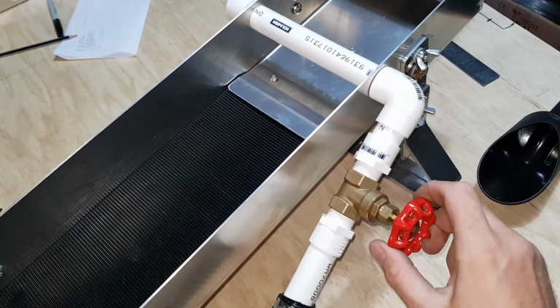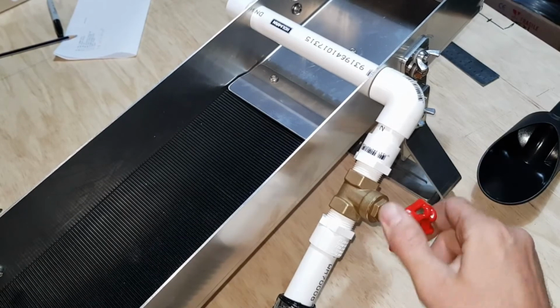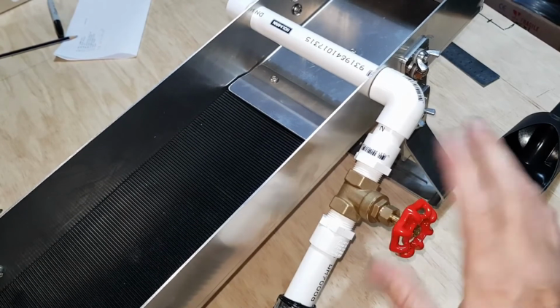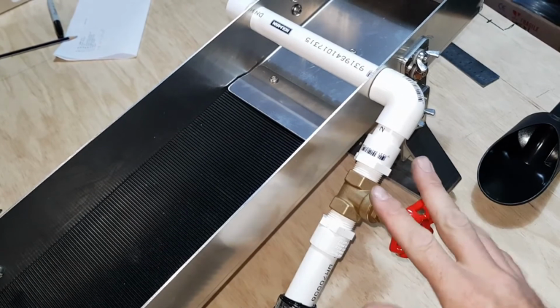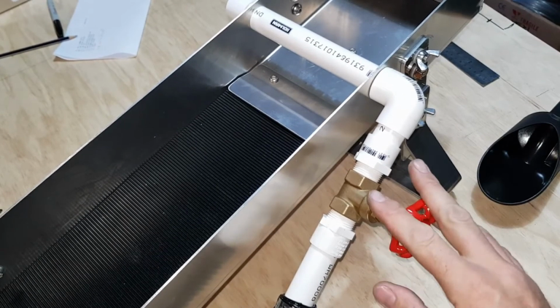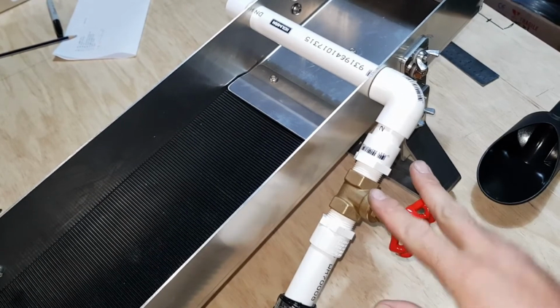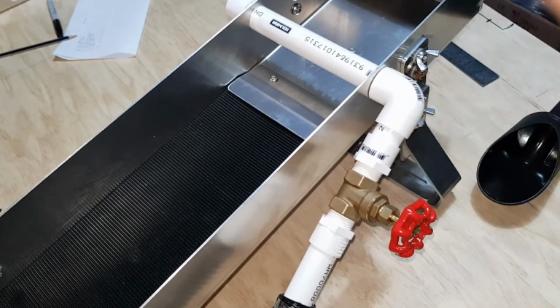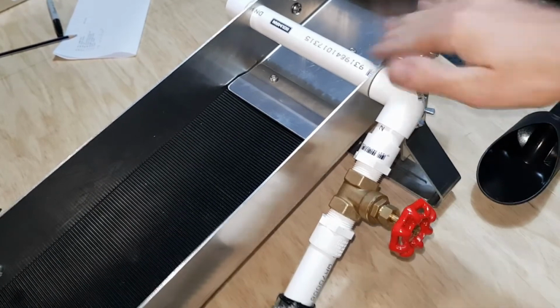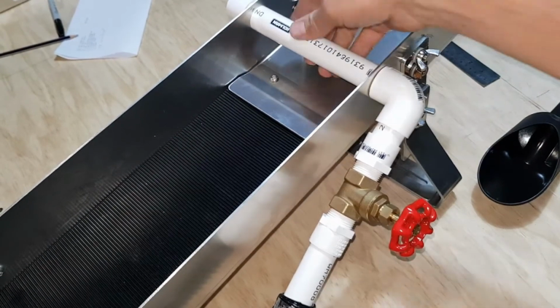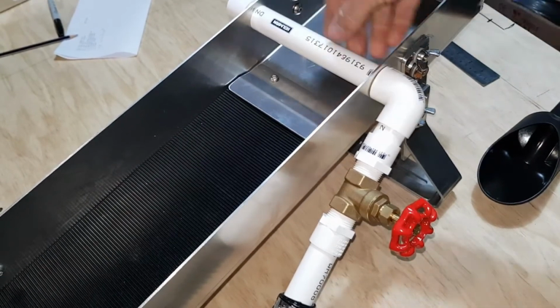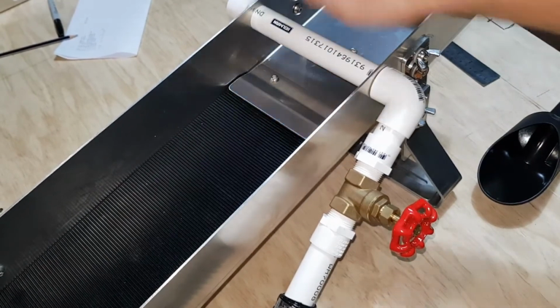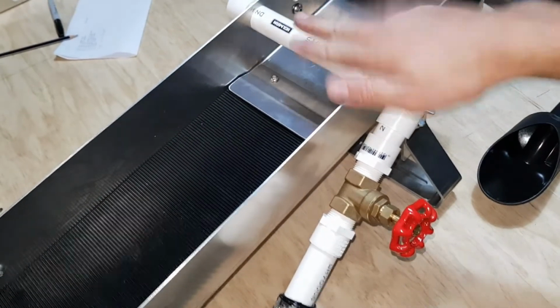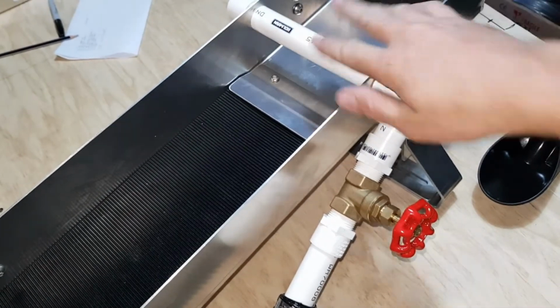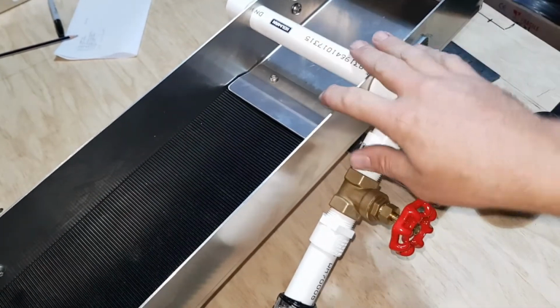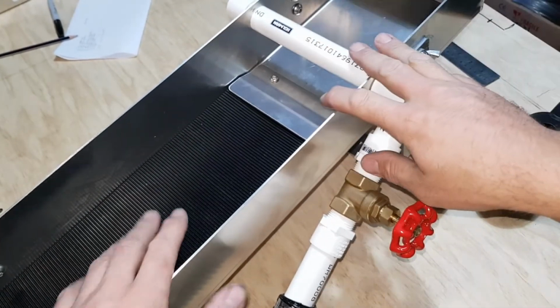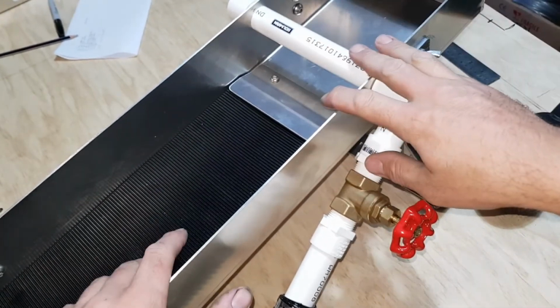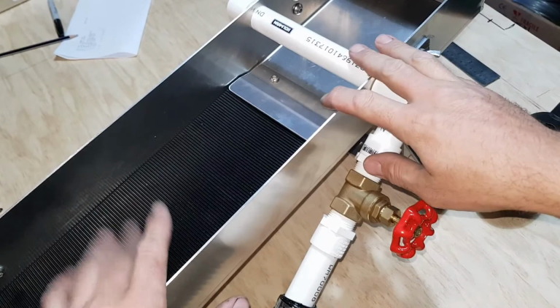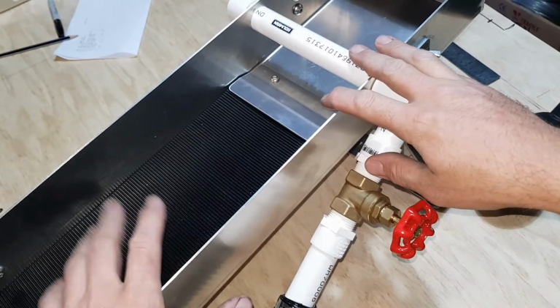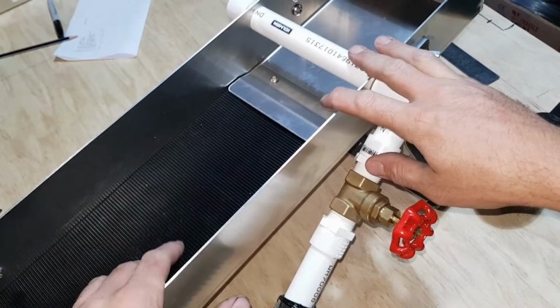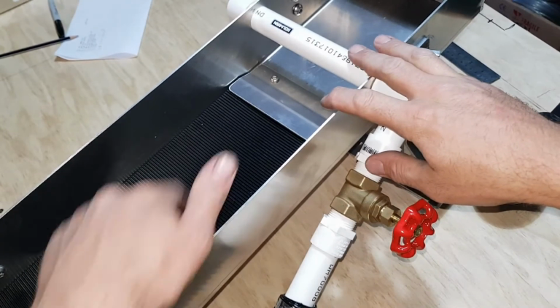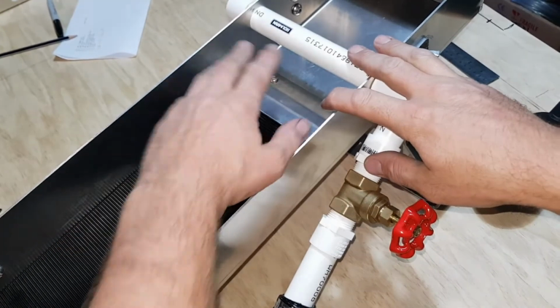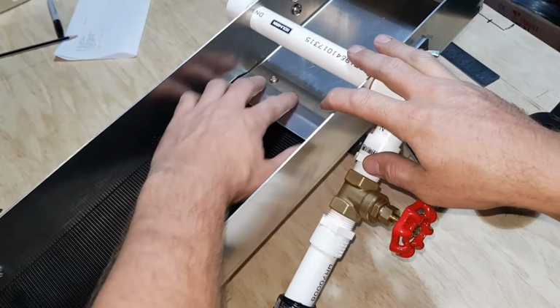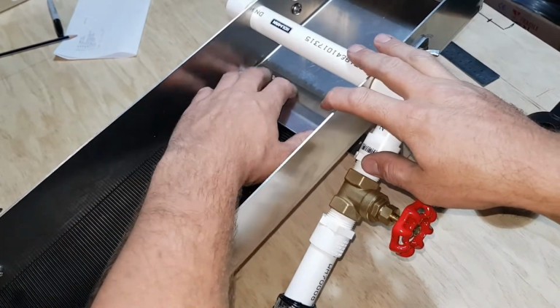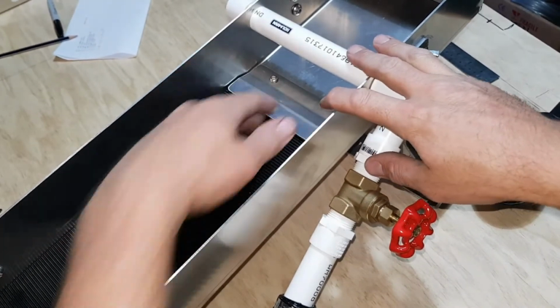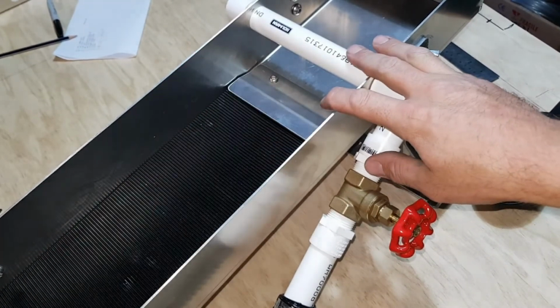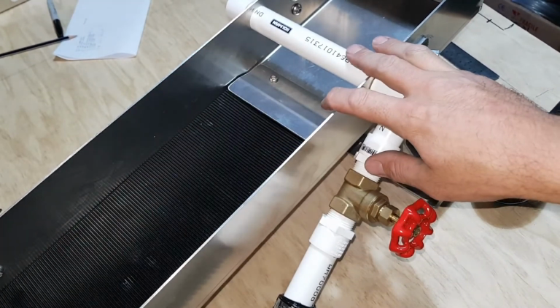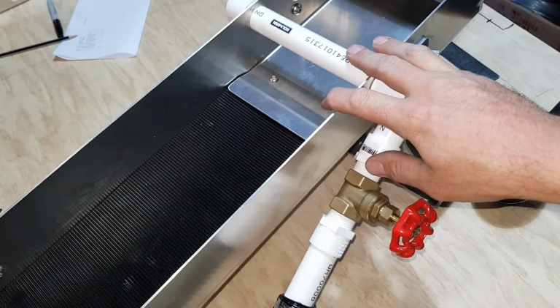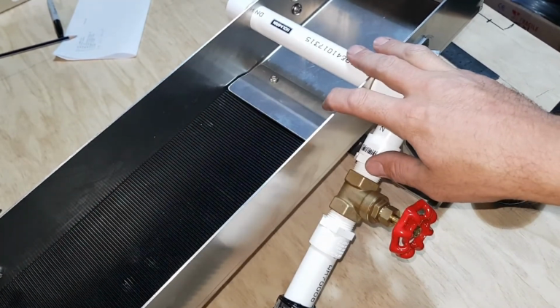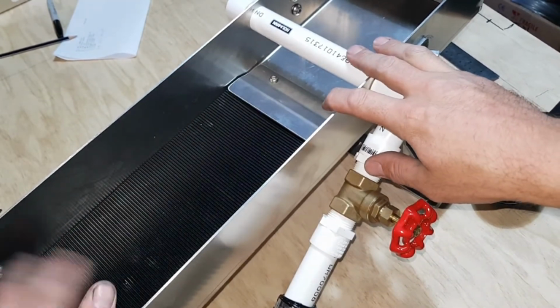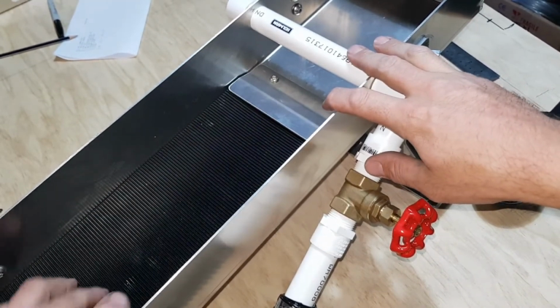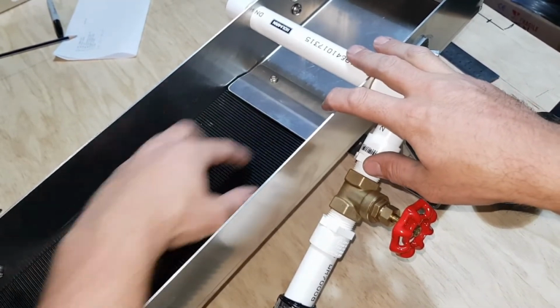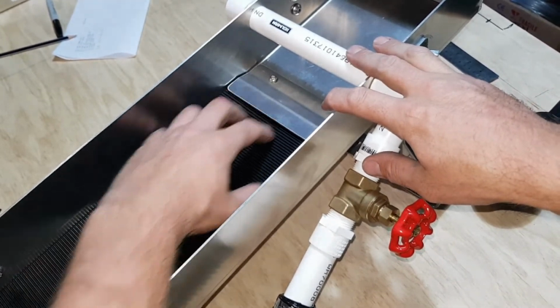This is really optimal for miners chasing 300 mesh for really fine stuff.